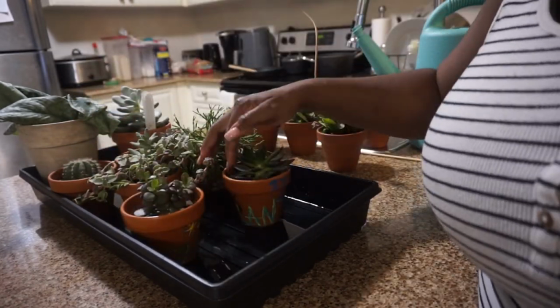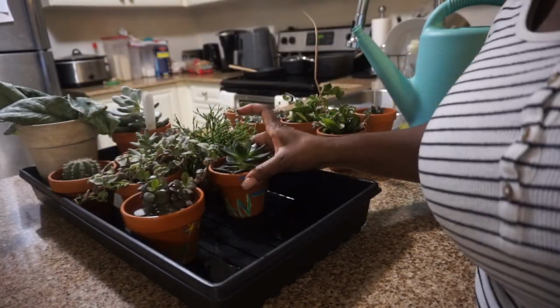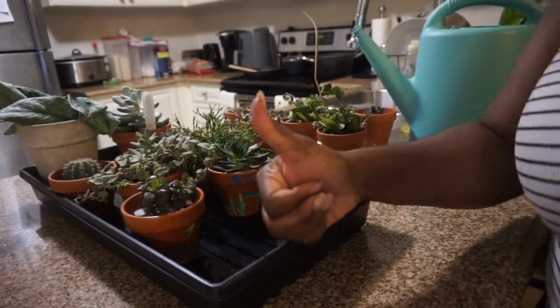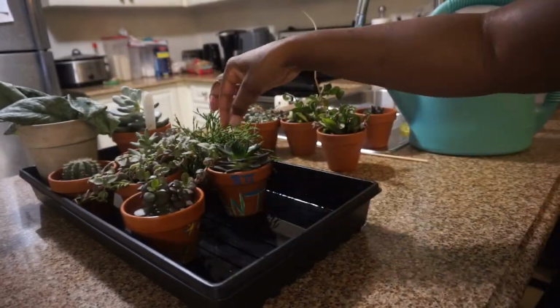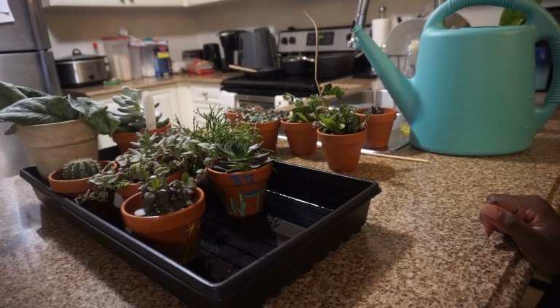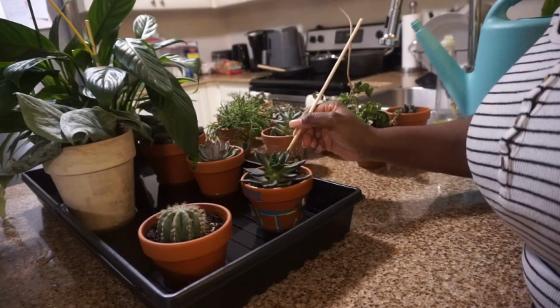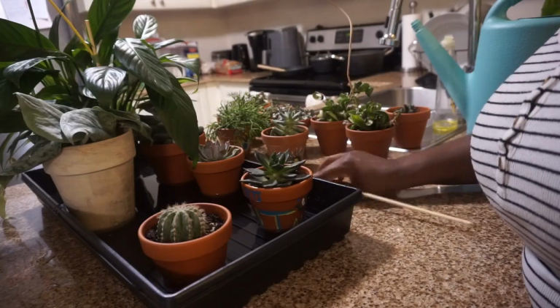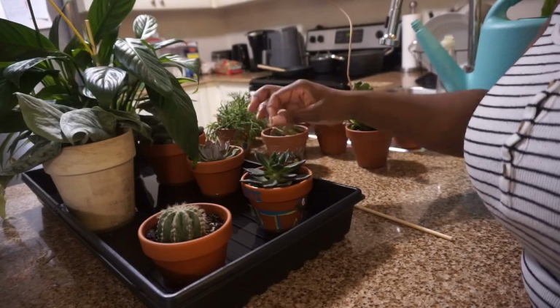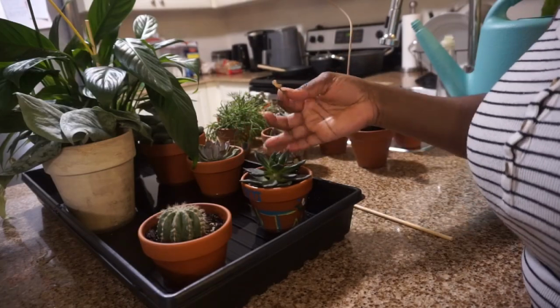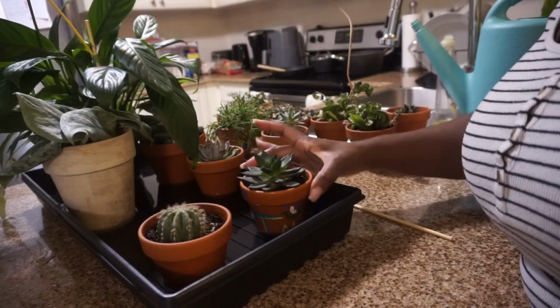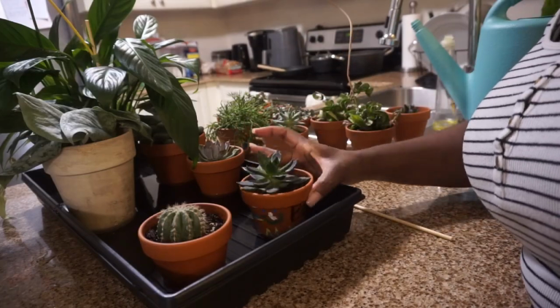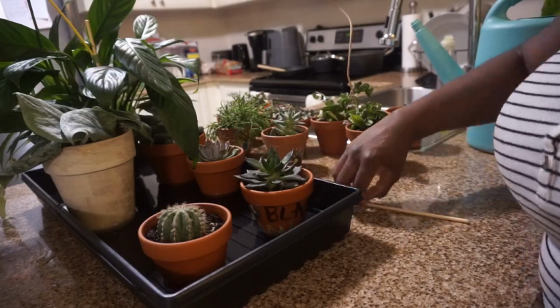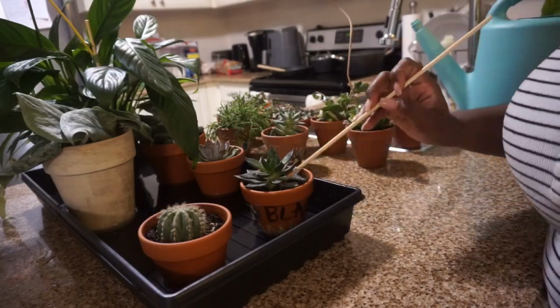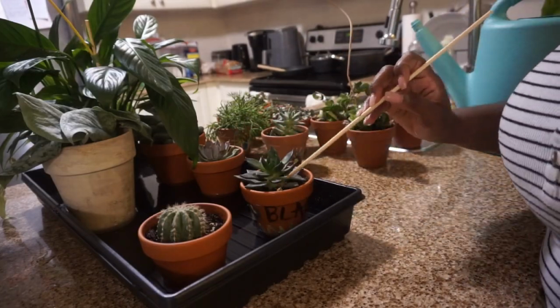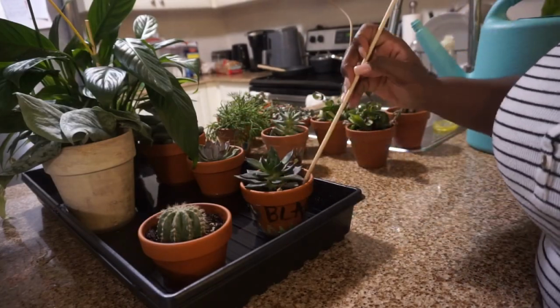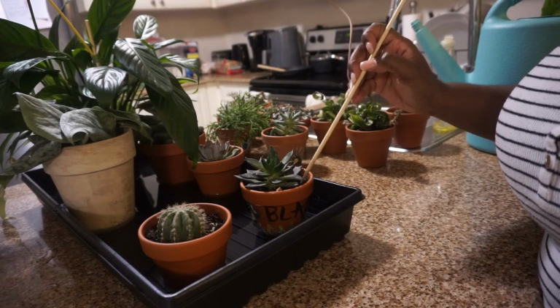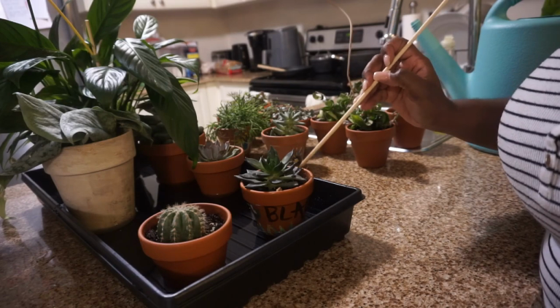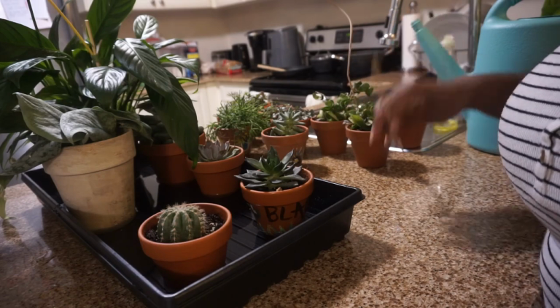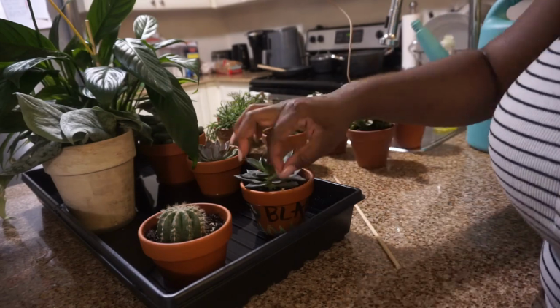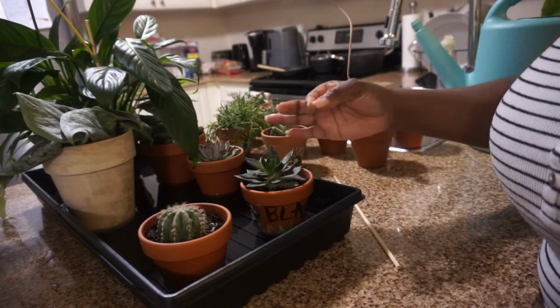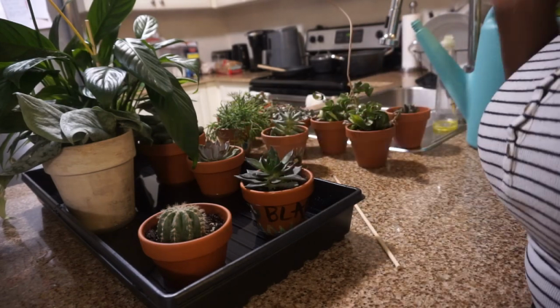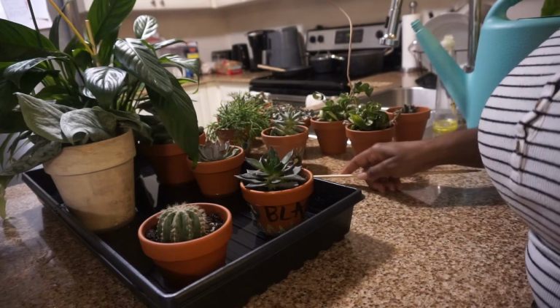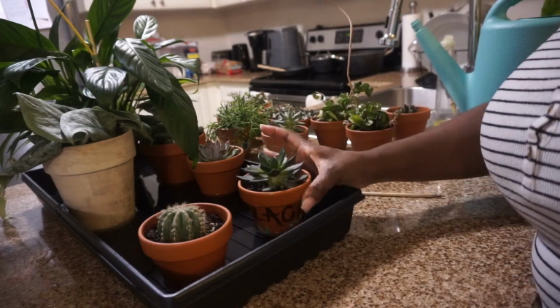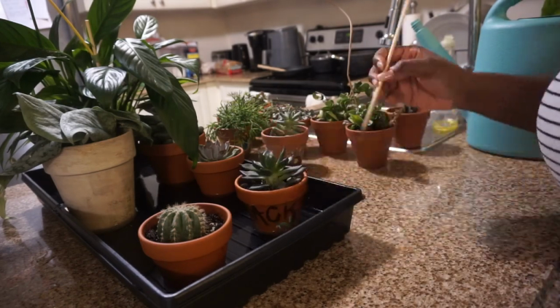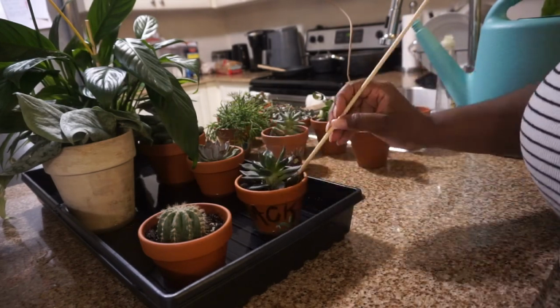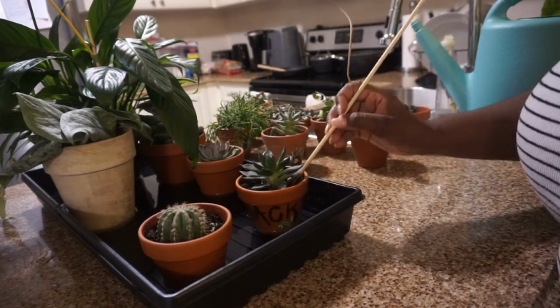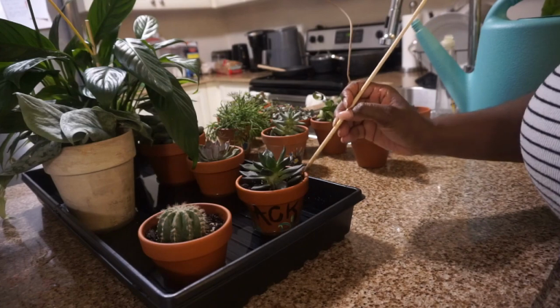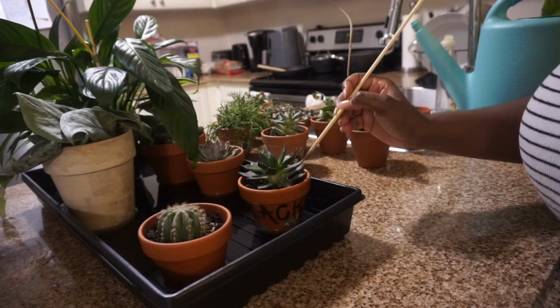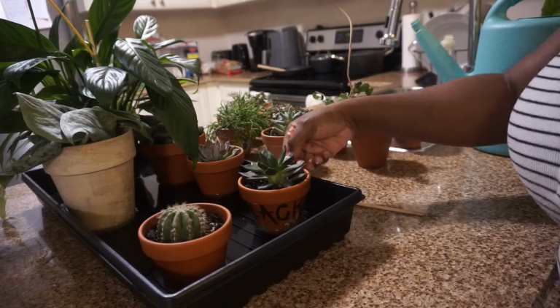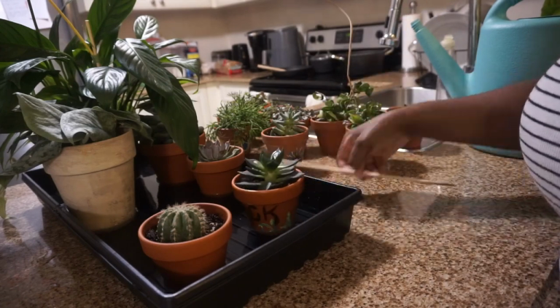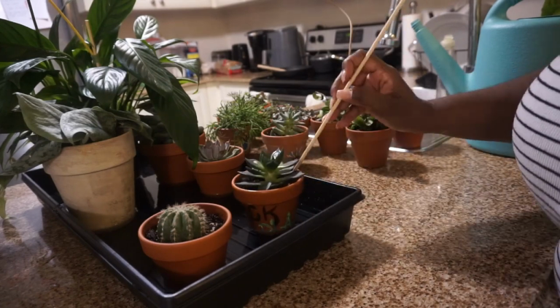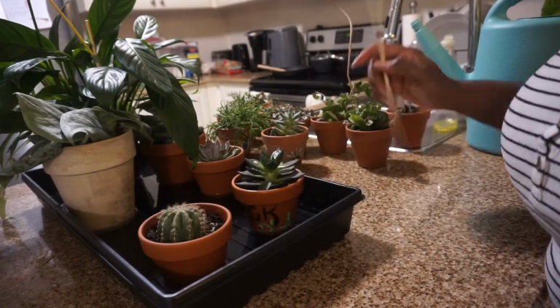Some will pull a lot sooner than others depending on how thirsty it is. And once you're done, pick your dead petals or leaves from the soil and put them out of the water.